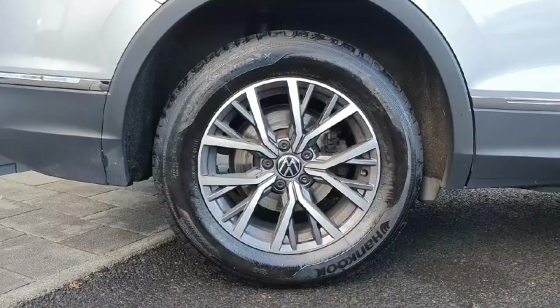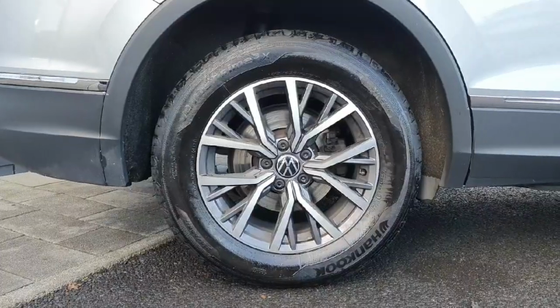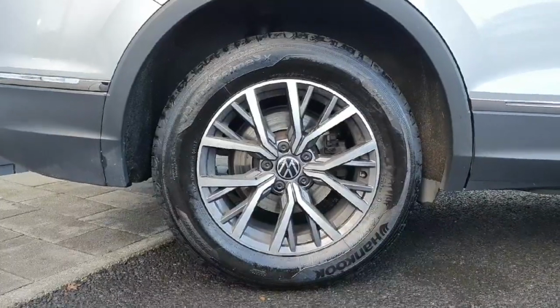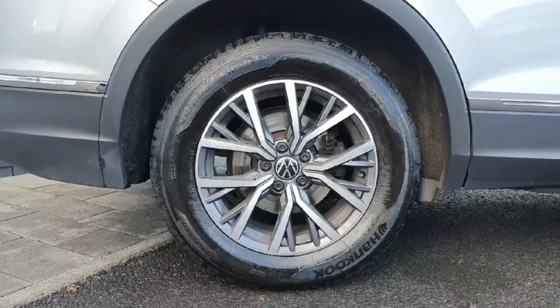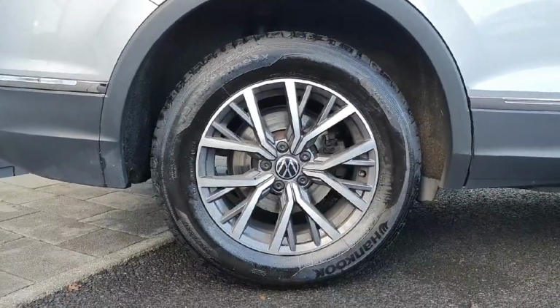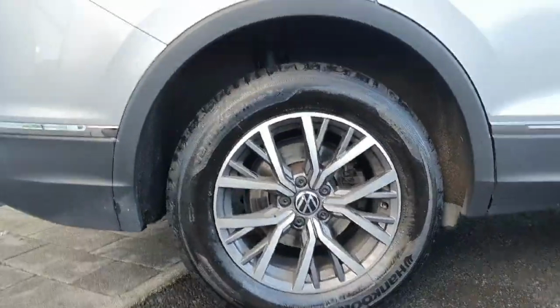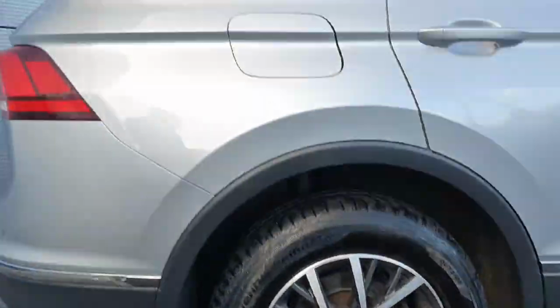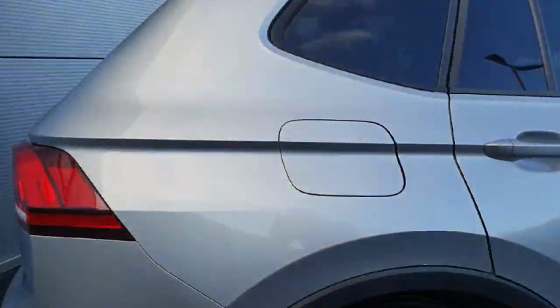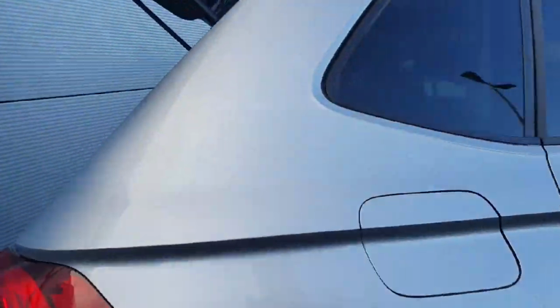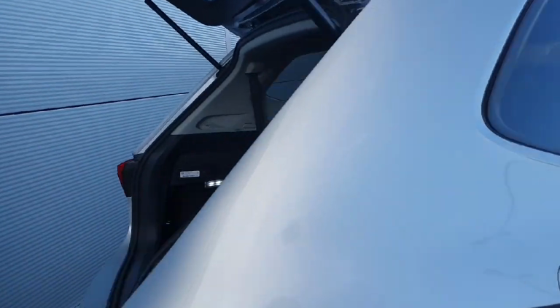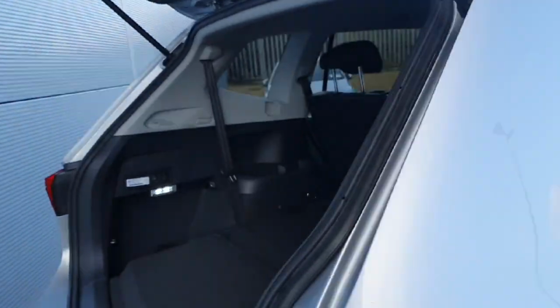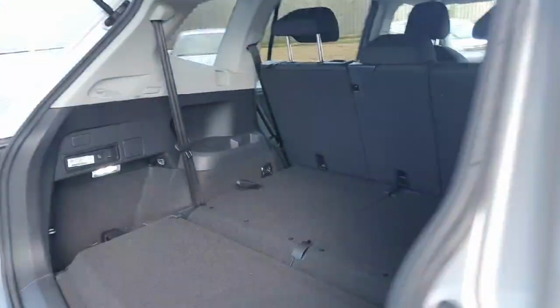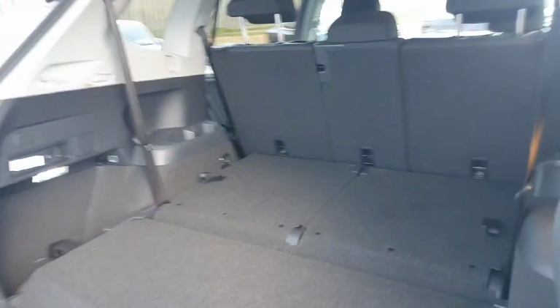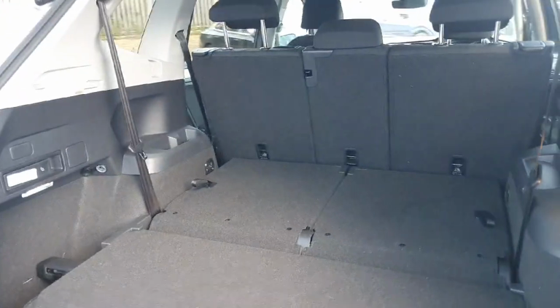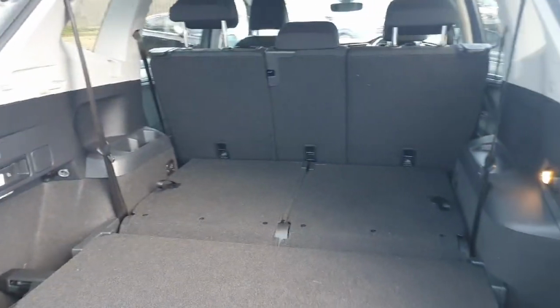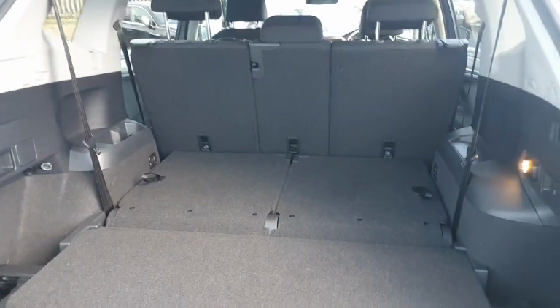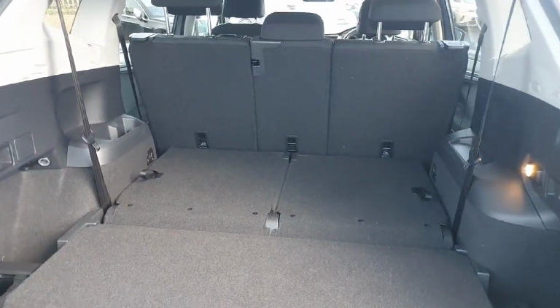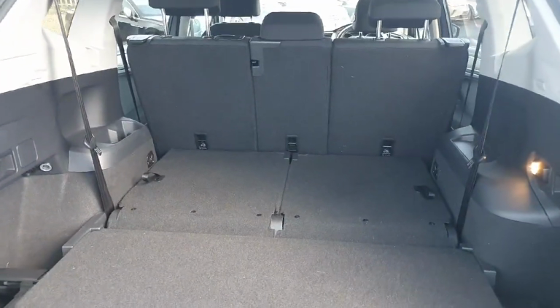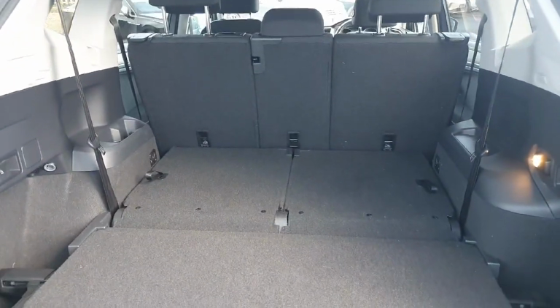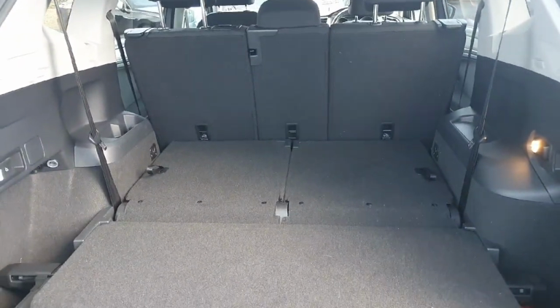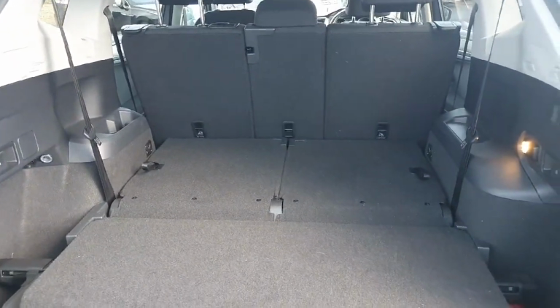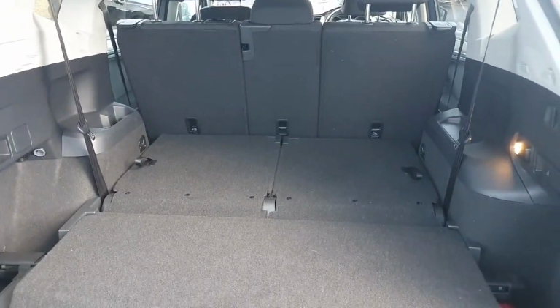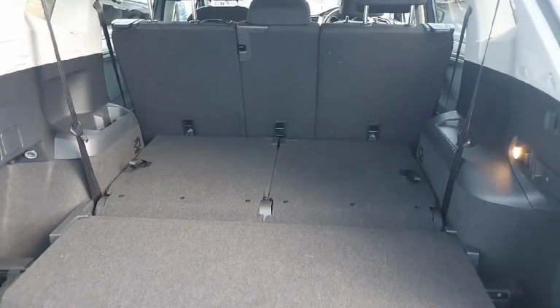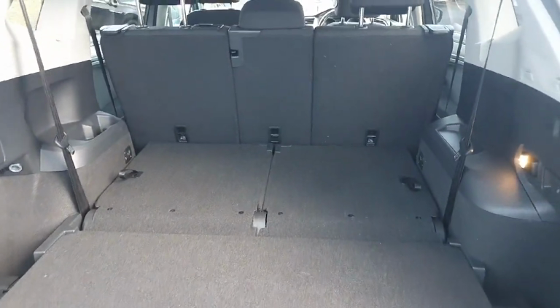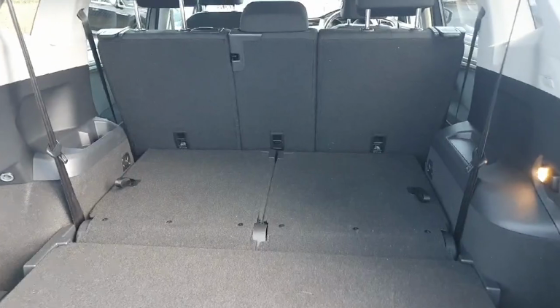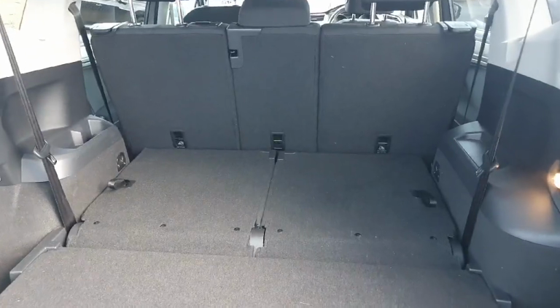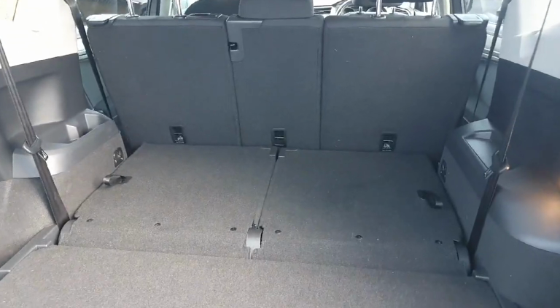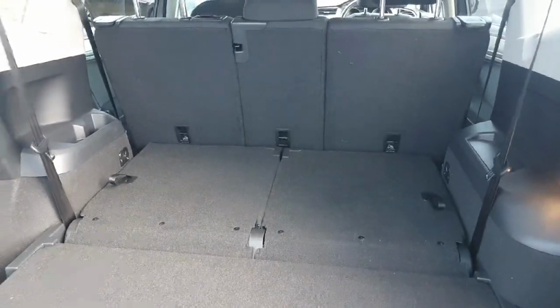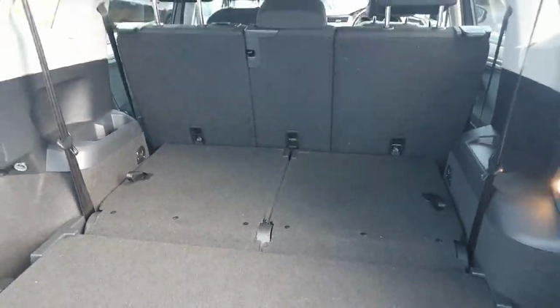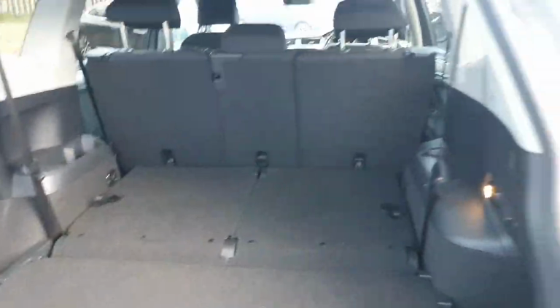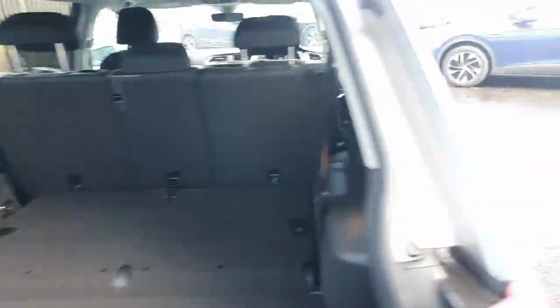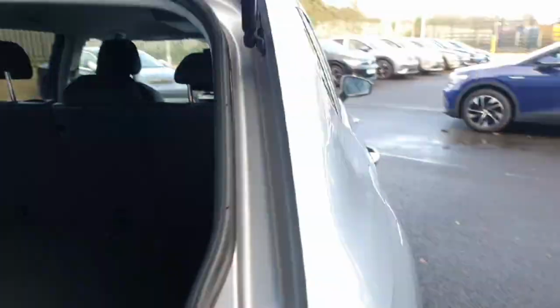Starting off with the alloys, we have beautiful 17-inch metallic alloys. Moving around to the boot, you can see we have plenty of space — as it is the Allspace — for the weekly shop and much more. And if you do need two extra seats, they fold up just there.